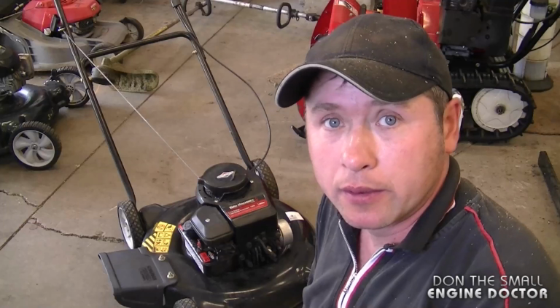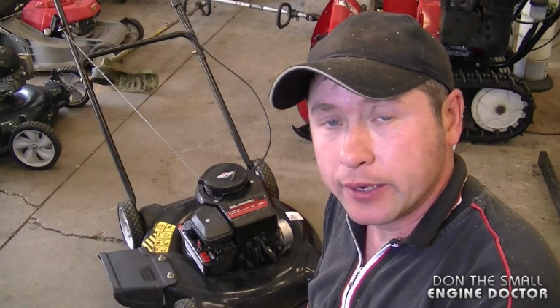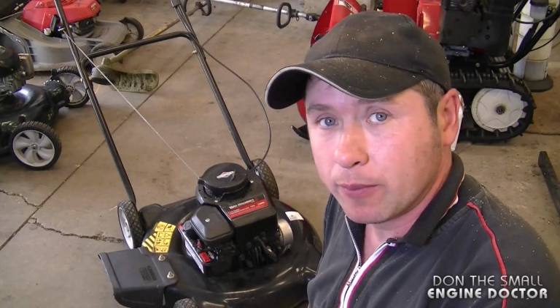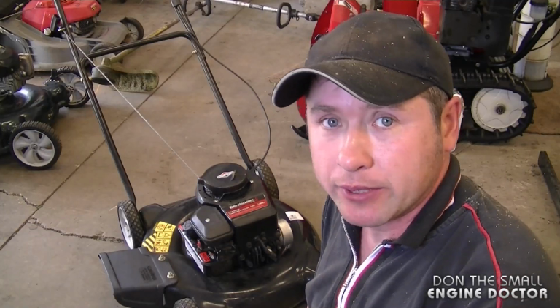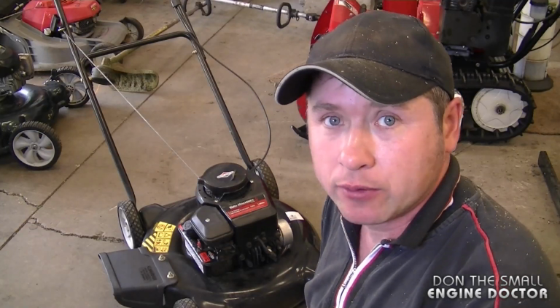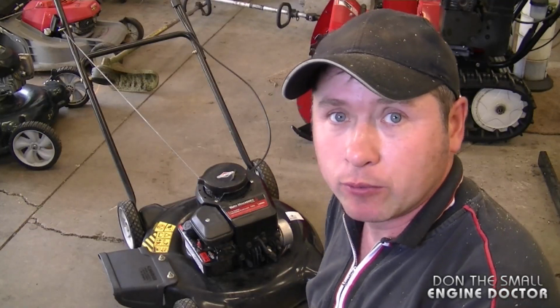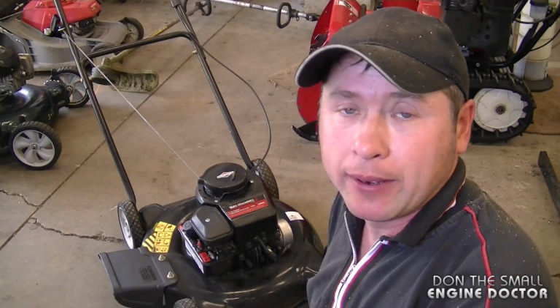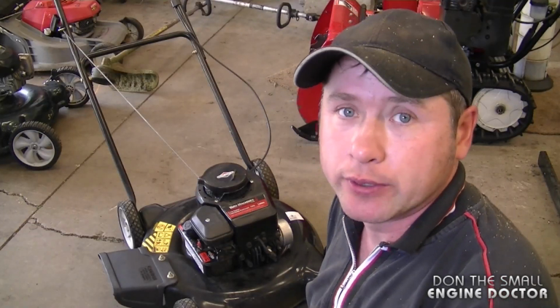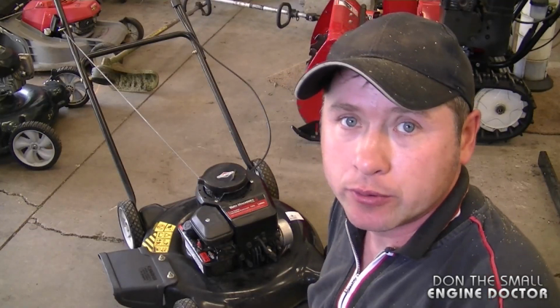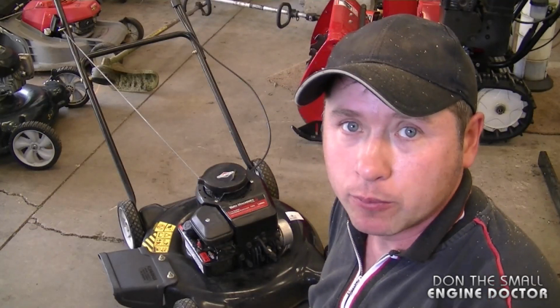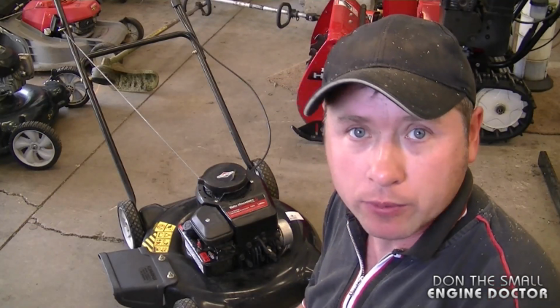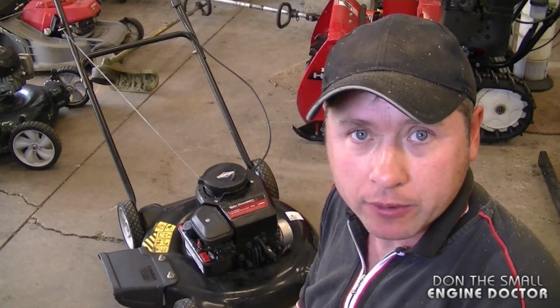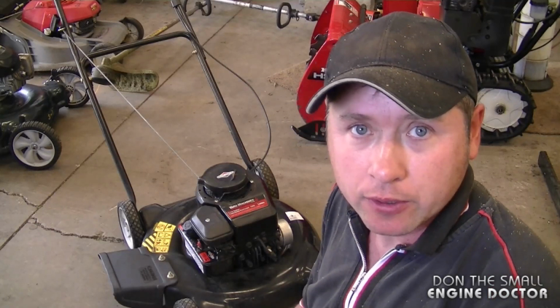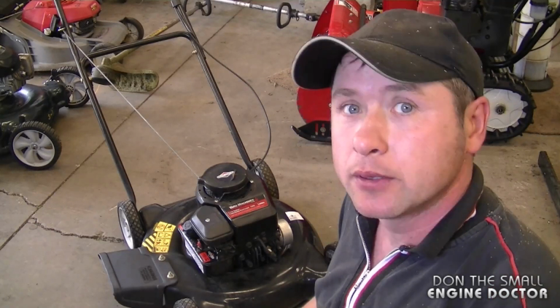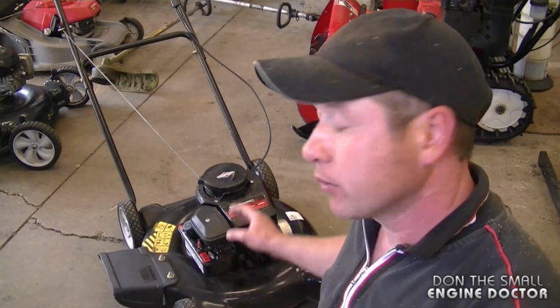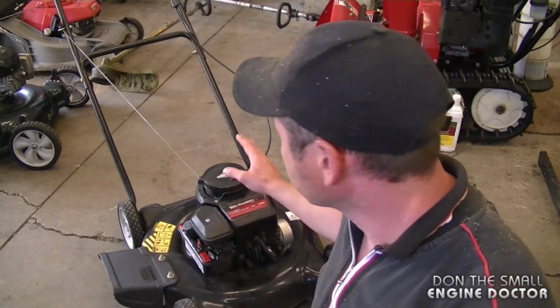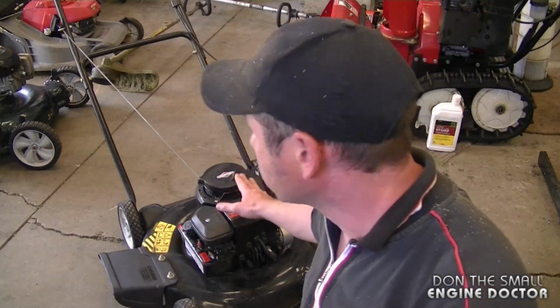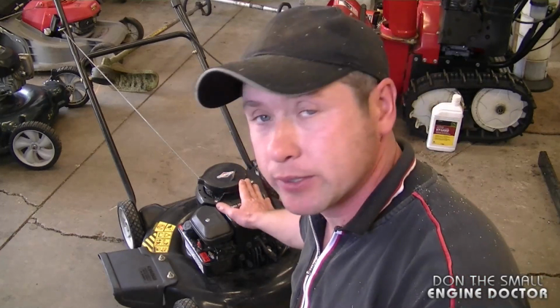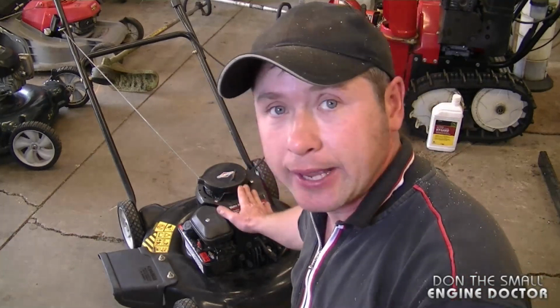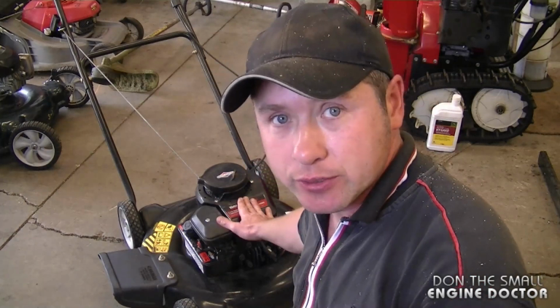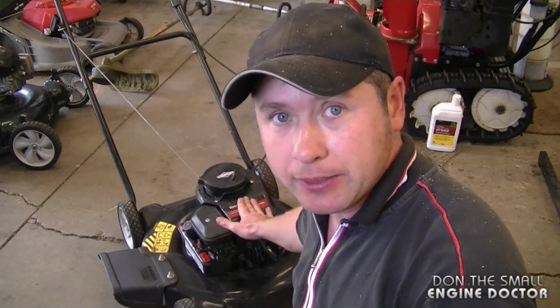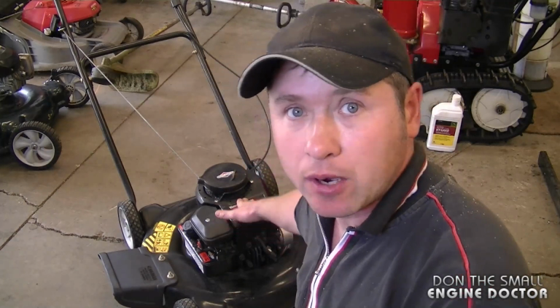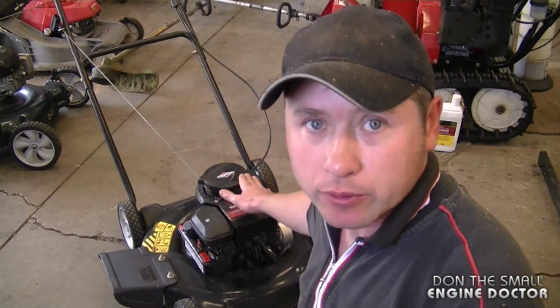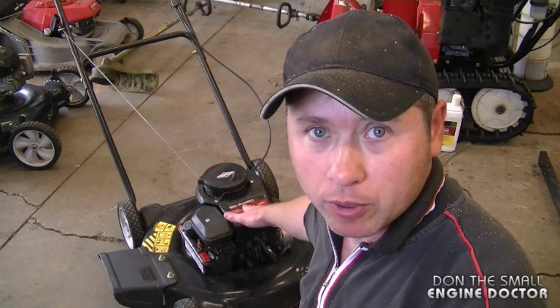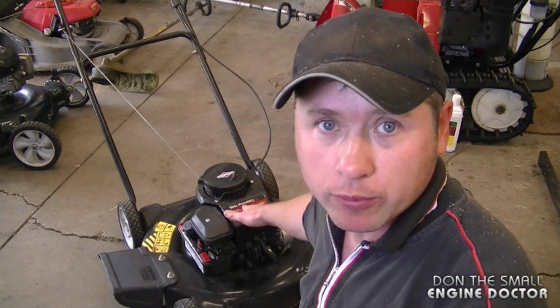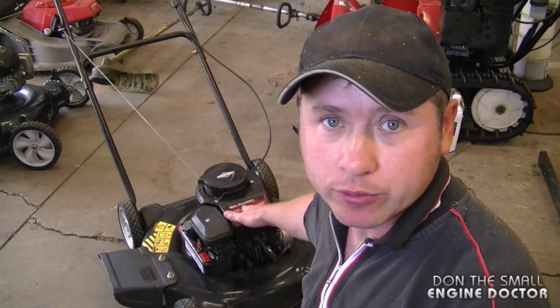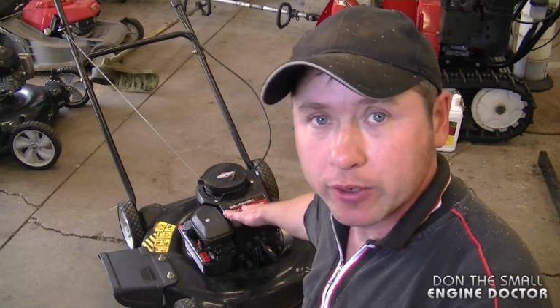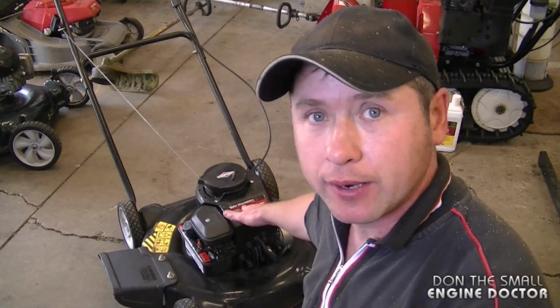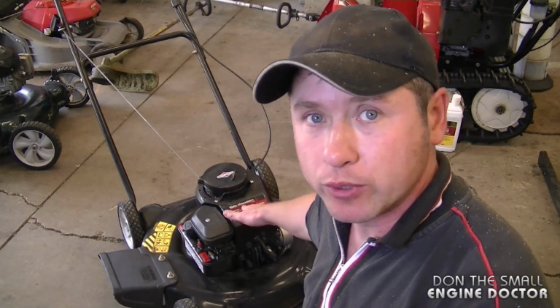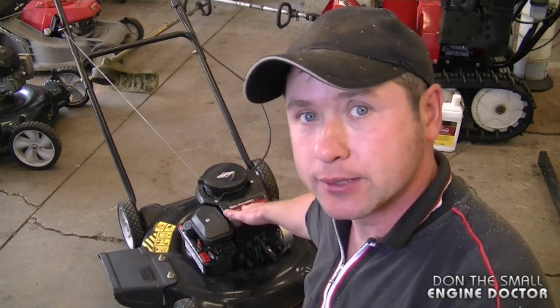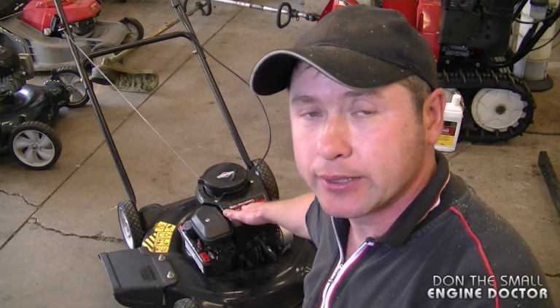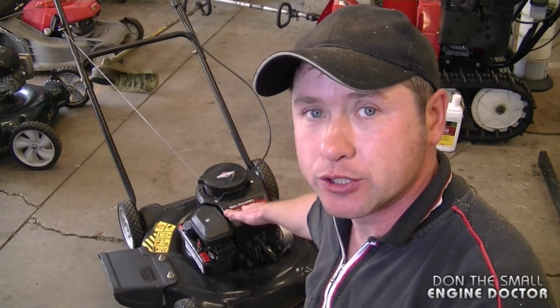Hey guys, welcome back to my channel and welcome back to another lawnmower repair video. Today I'm going to show you how to adjust the engine speed on your lawnmower with a 3.5 Briggs & Stratton engine.